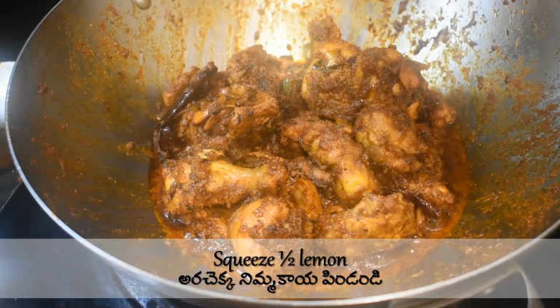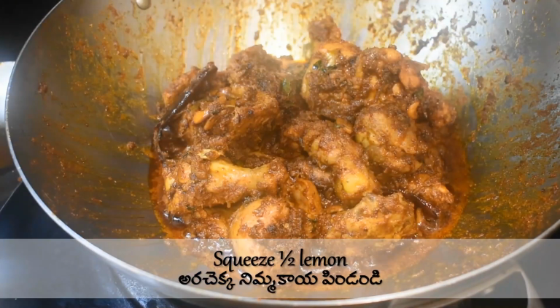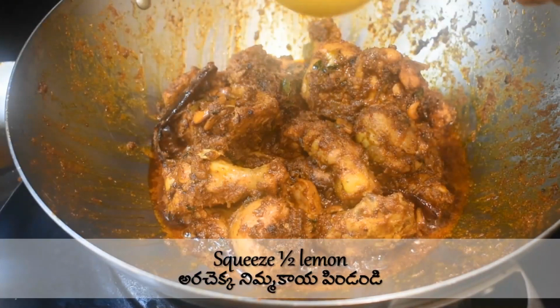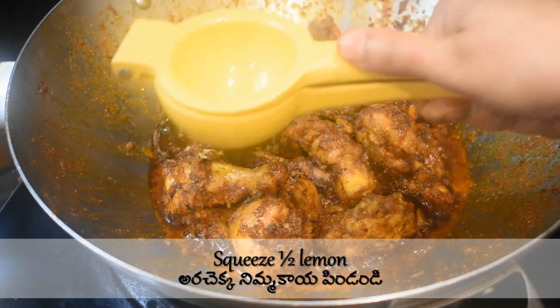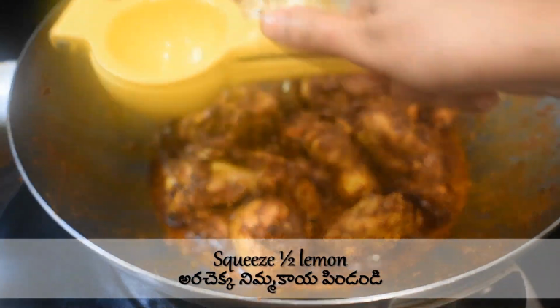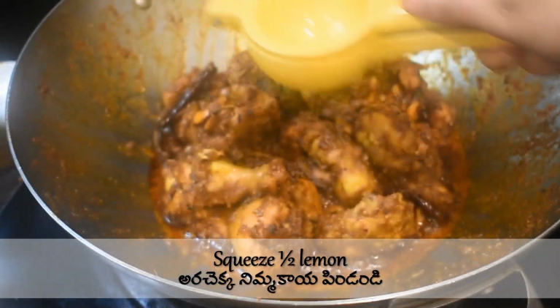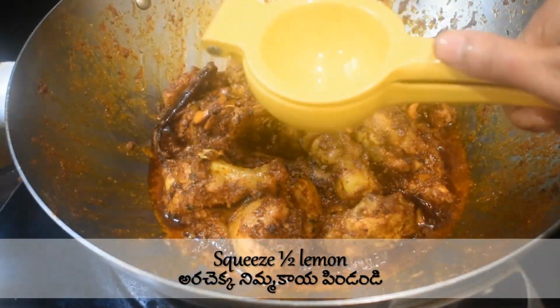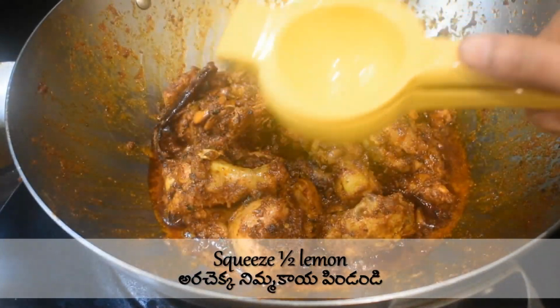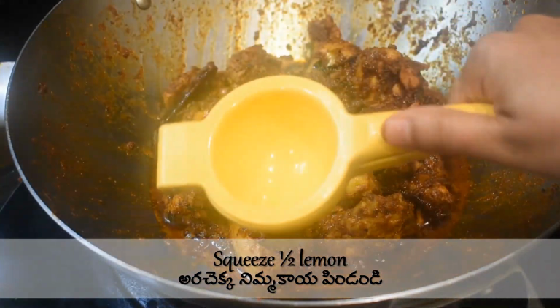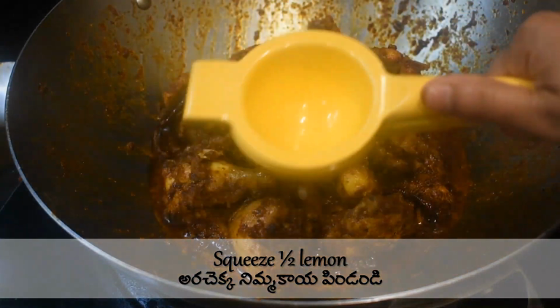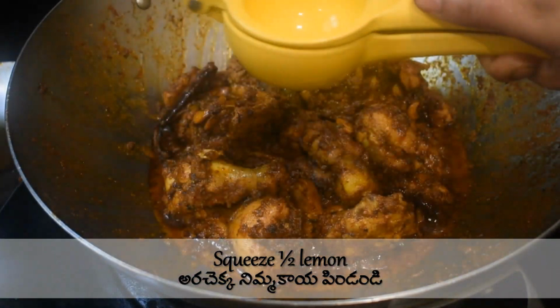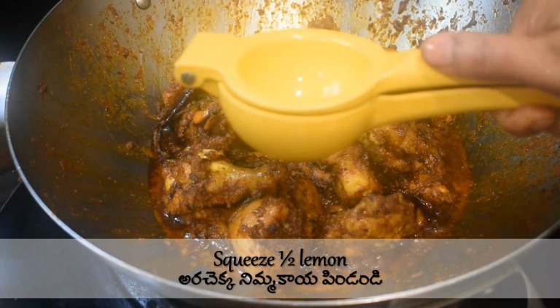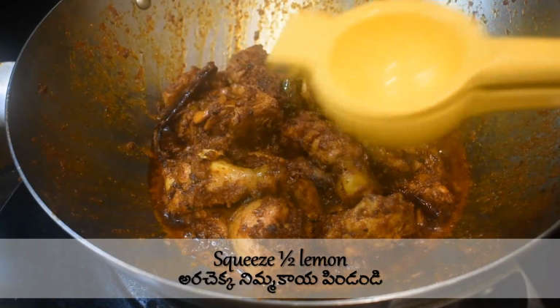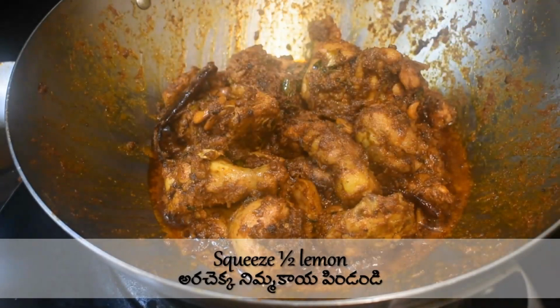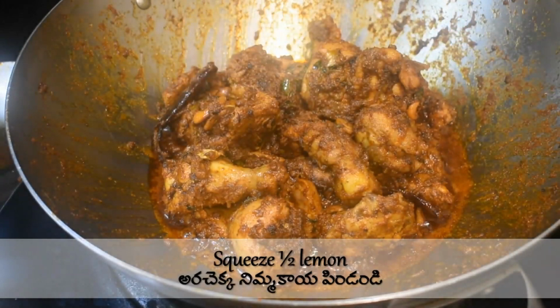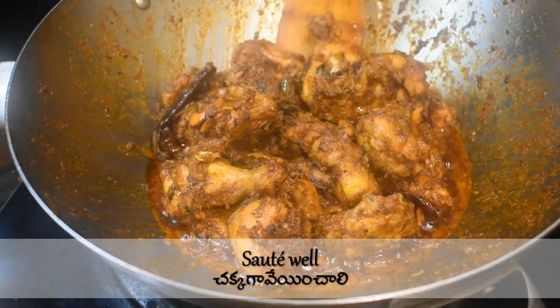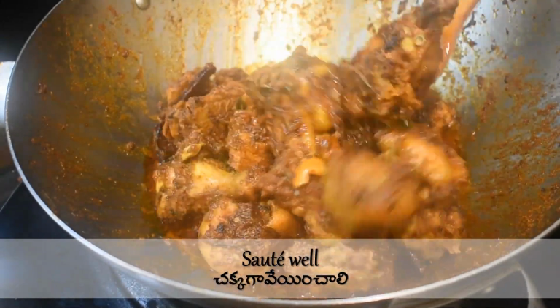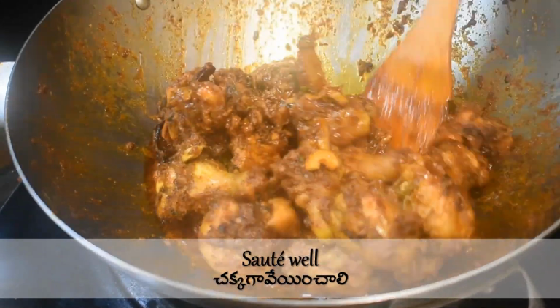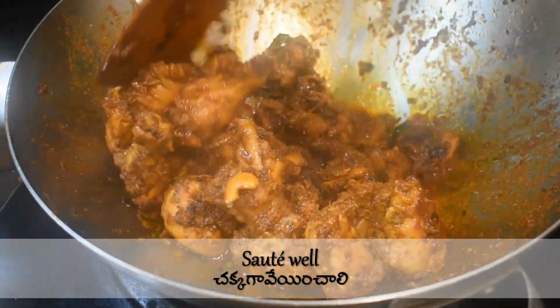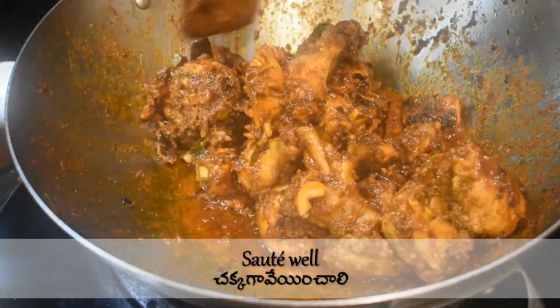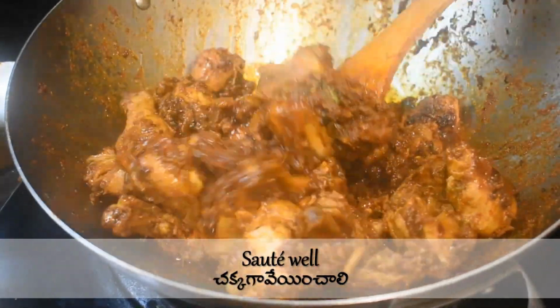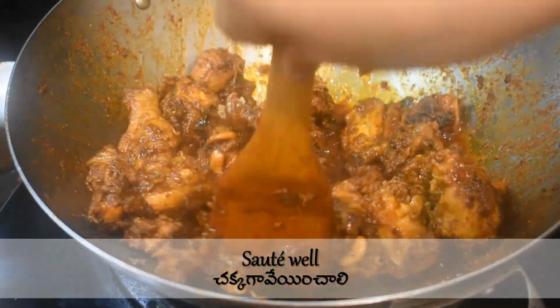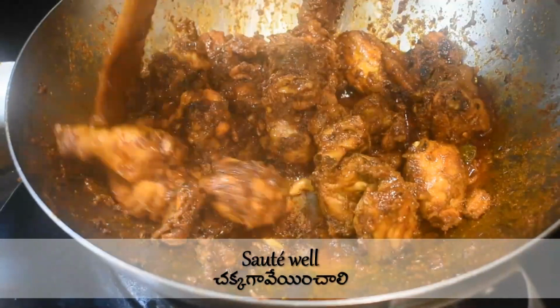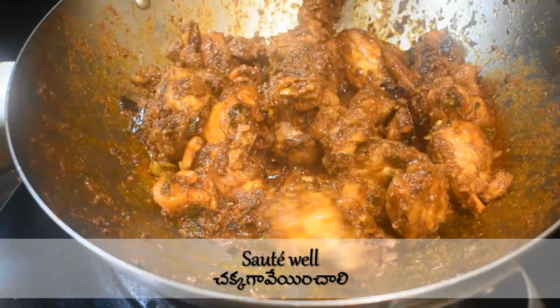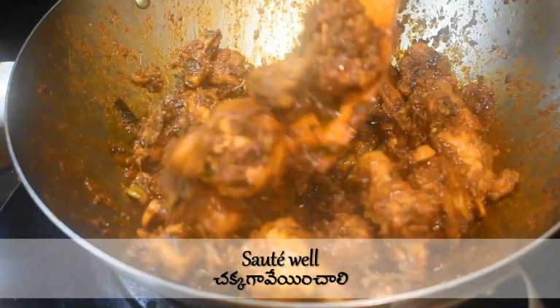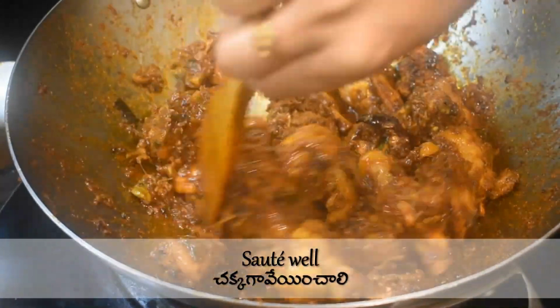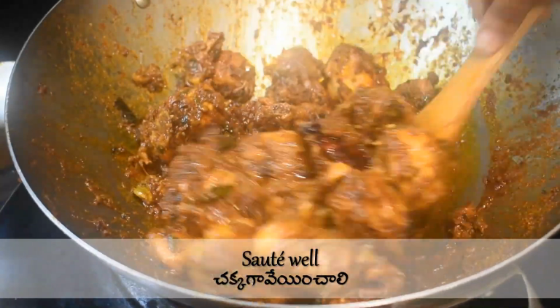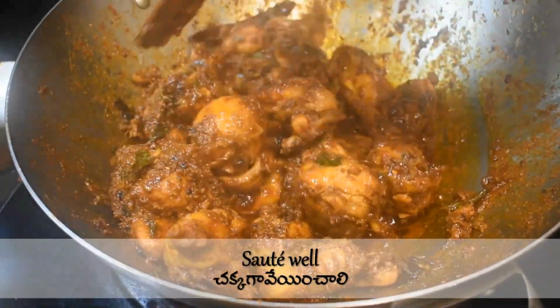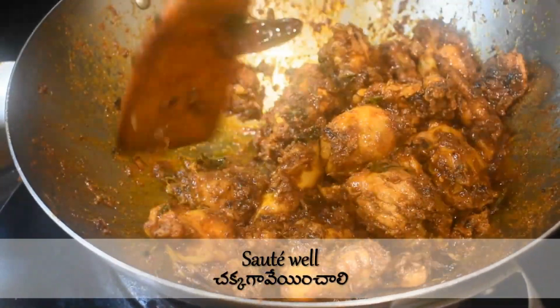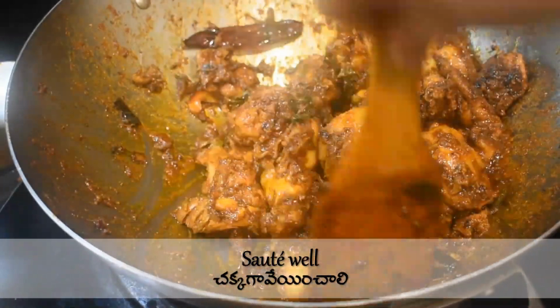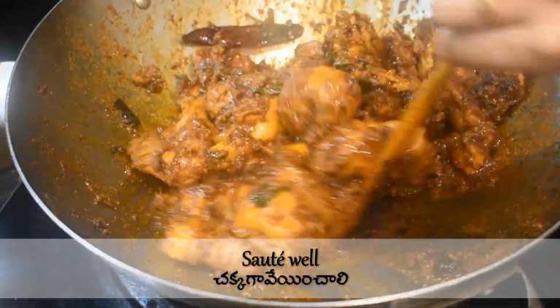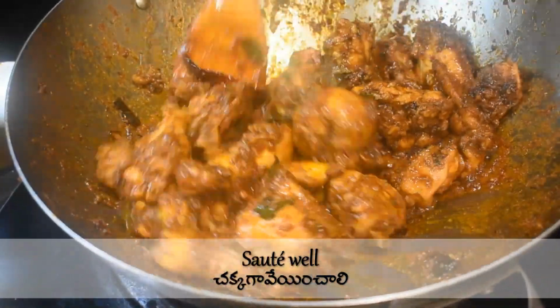Squeeze half a lemon once the chicken starts changing color and leaves oil. Sauté on medium high heat — don't let it stick to the bottom. Add more salt if required.